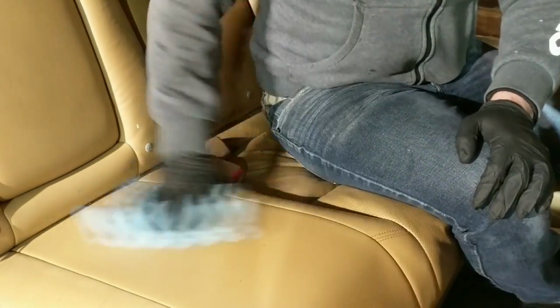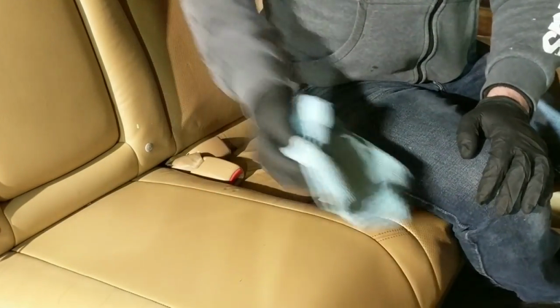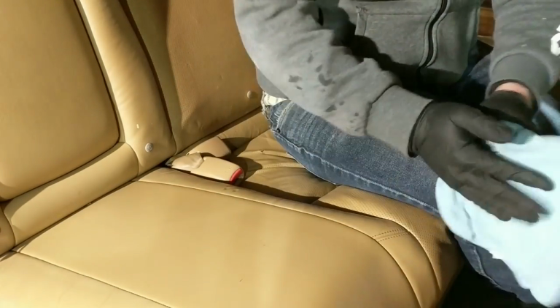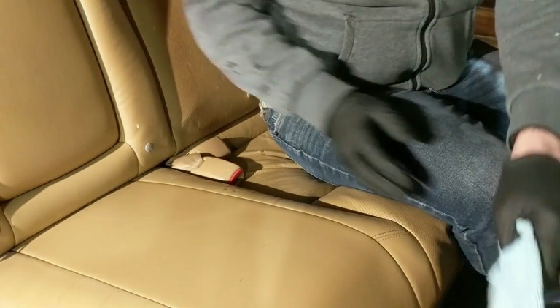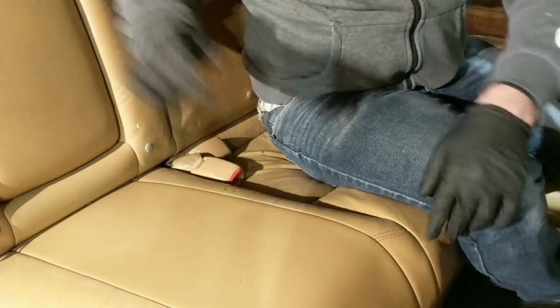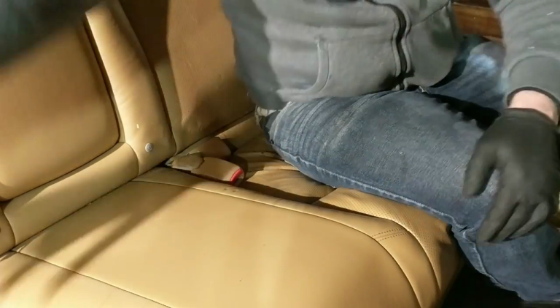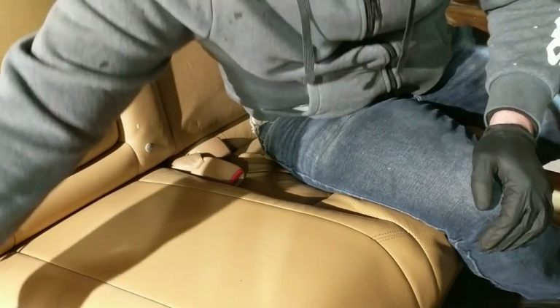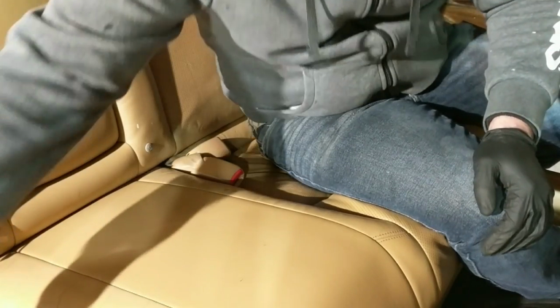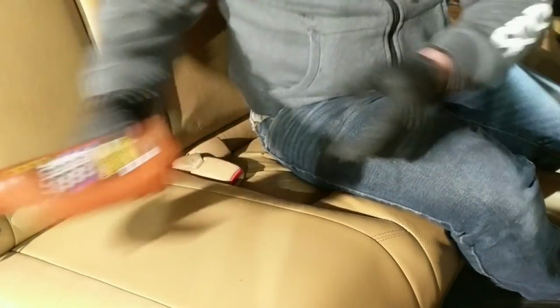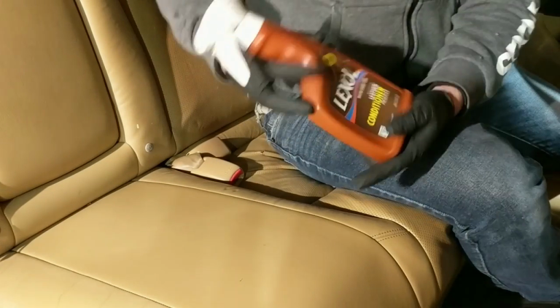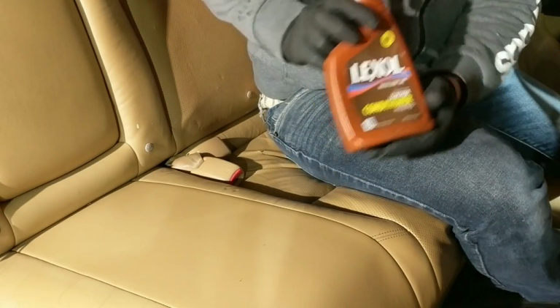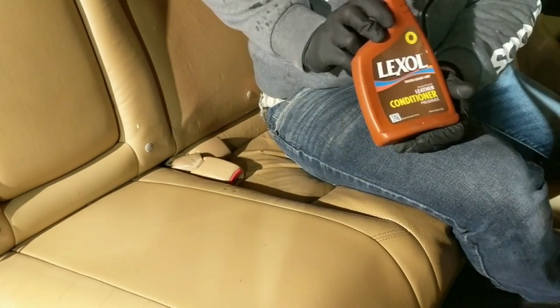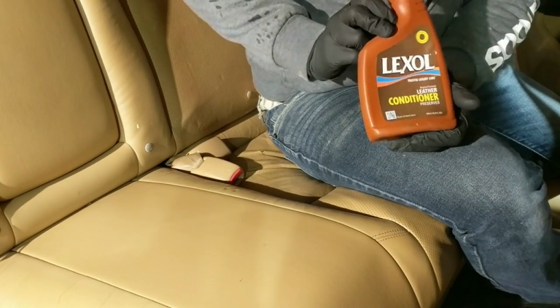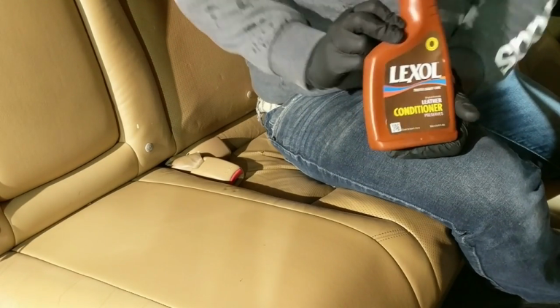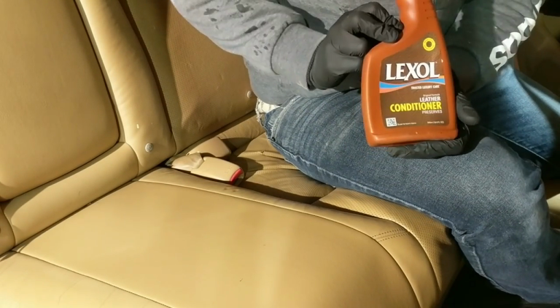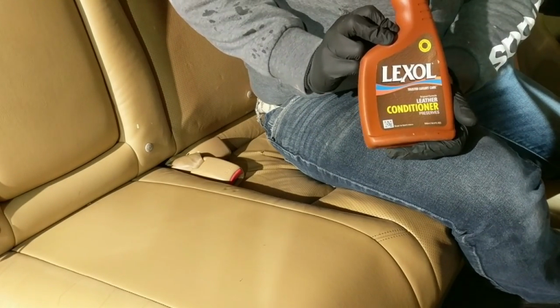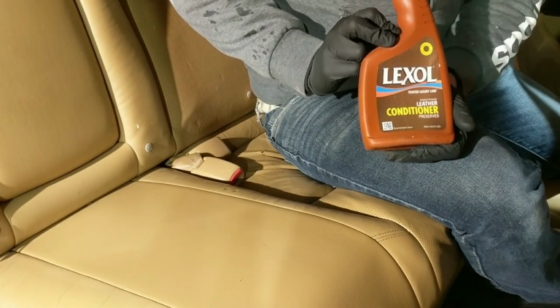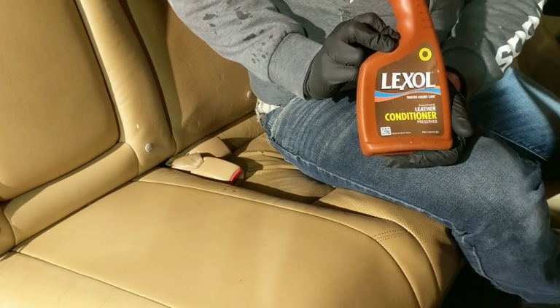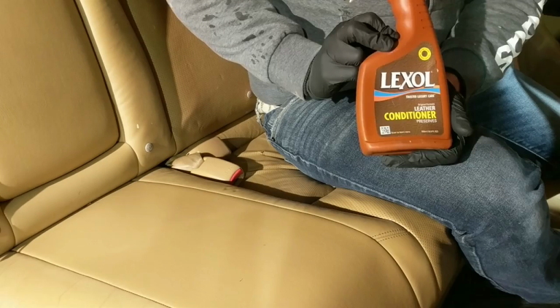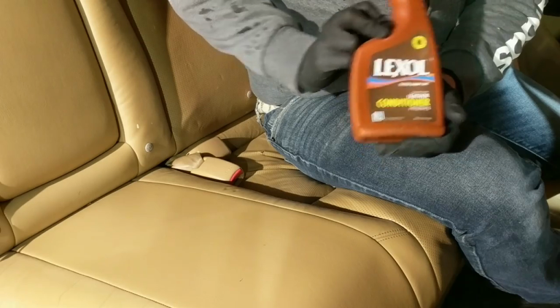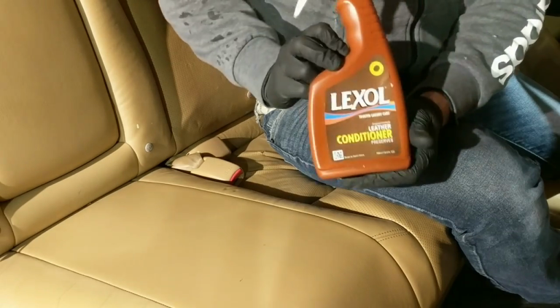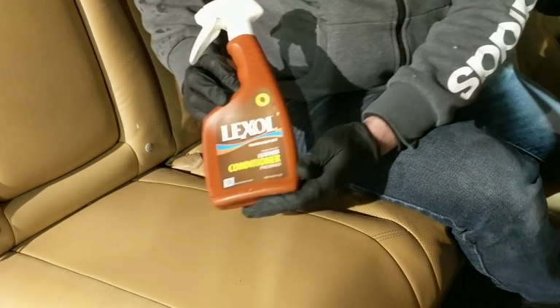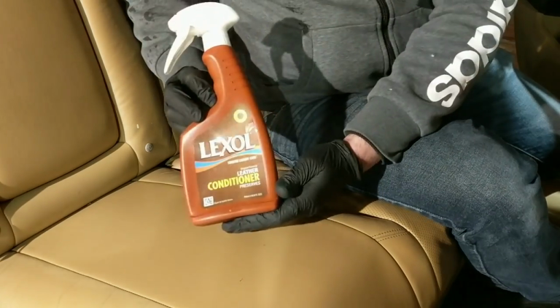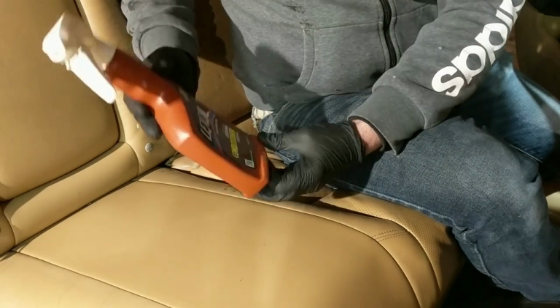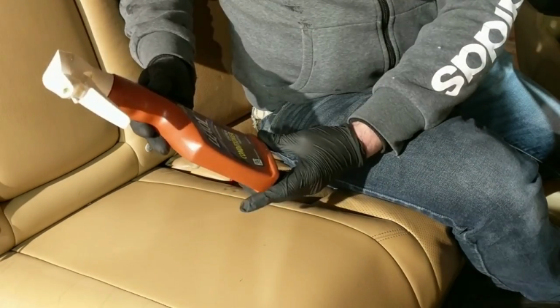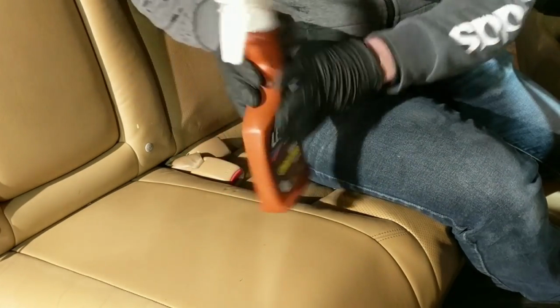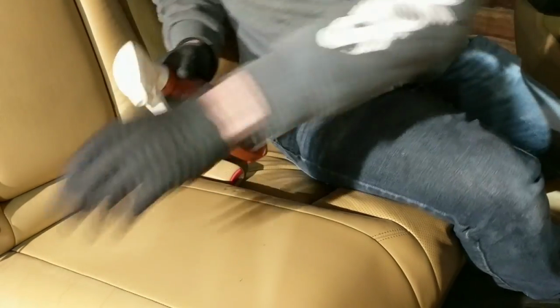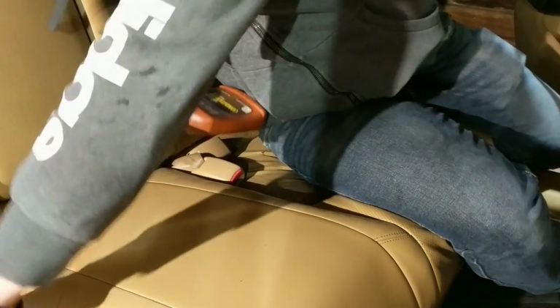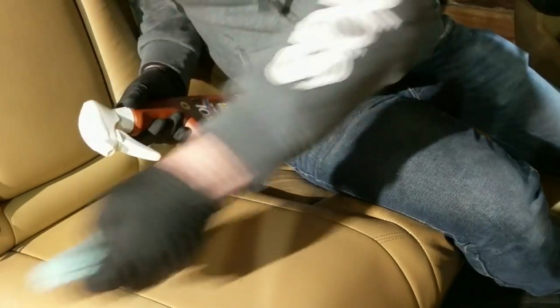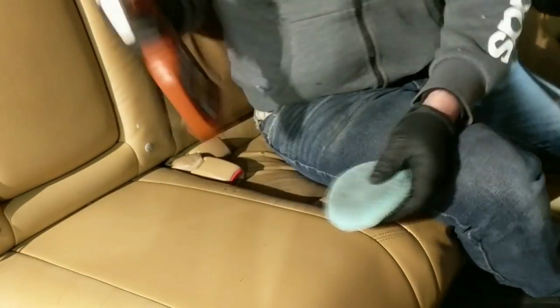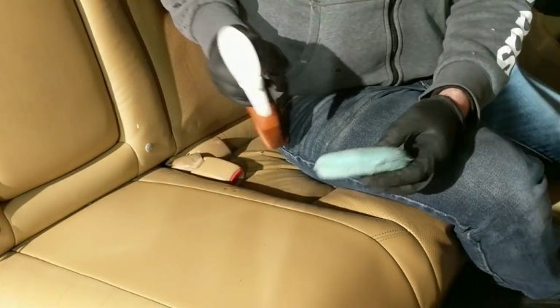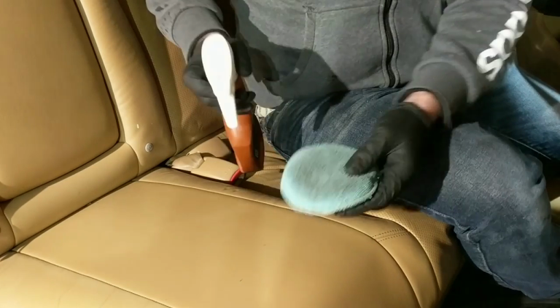In the last step, I'm gonna use a store-bought product from your local auto parts store — usually they sell this Lexol conditioner. I'm gonna put that on the applicator just to give the leather some protection.